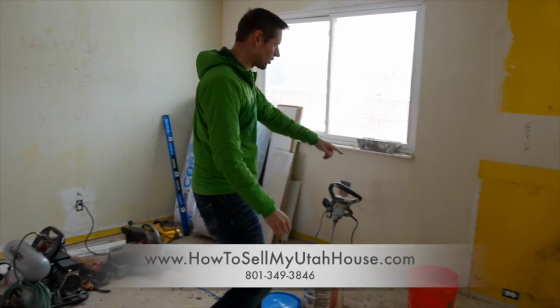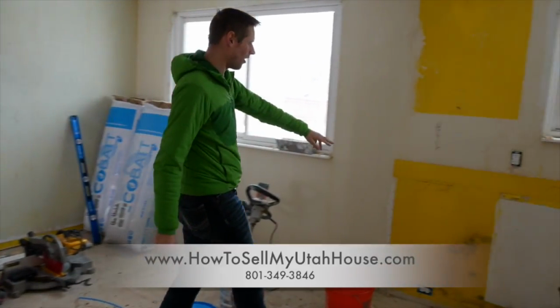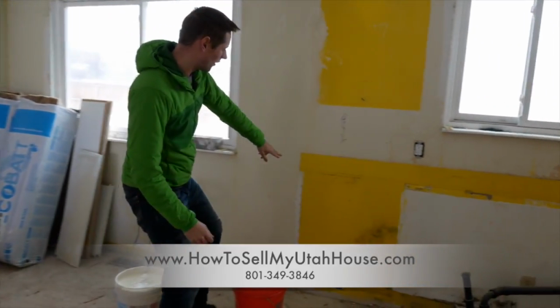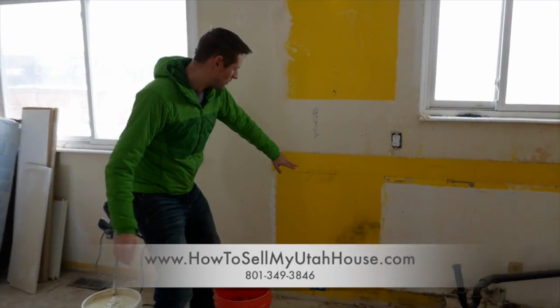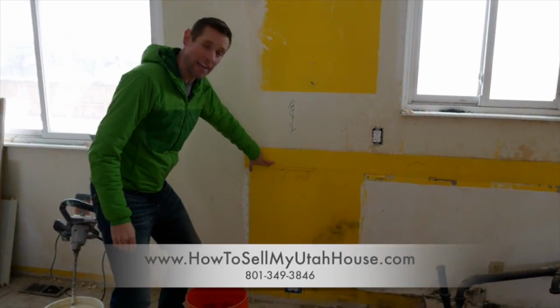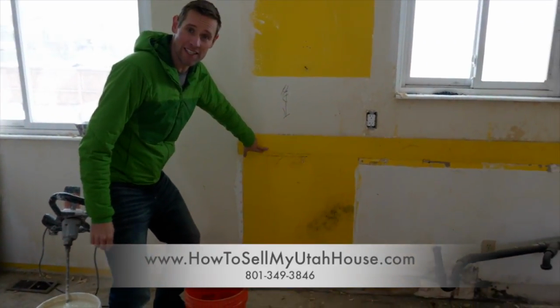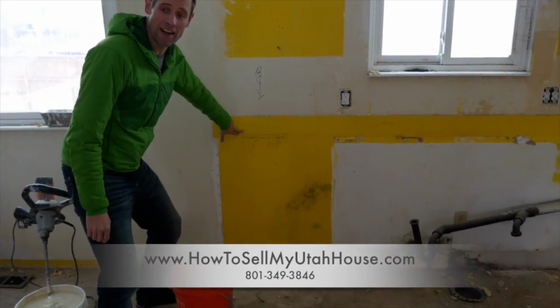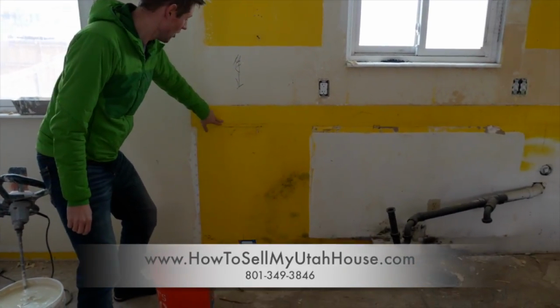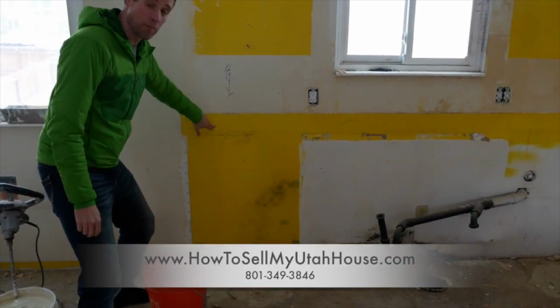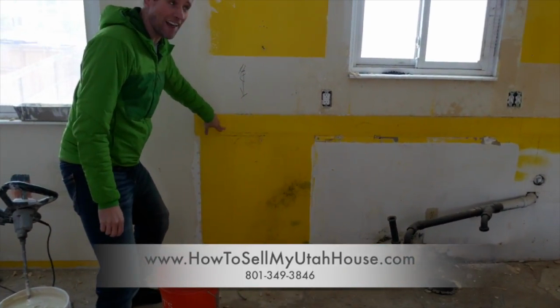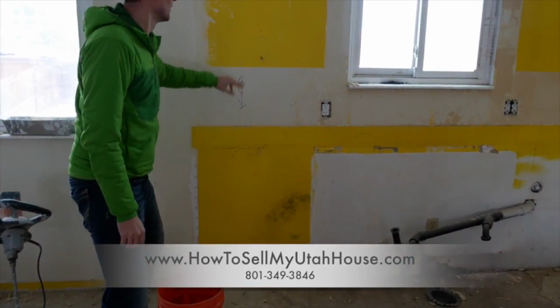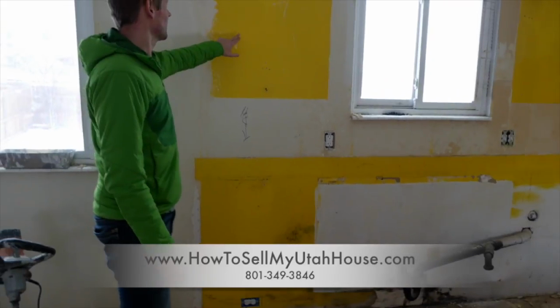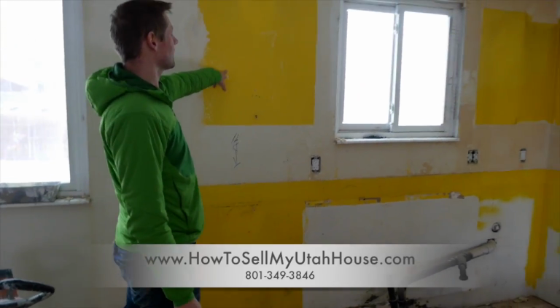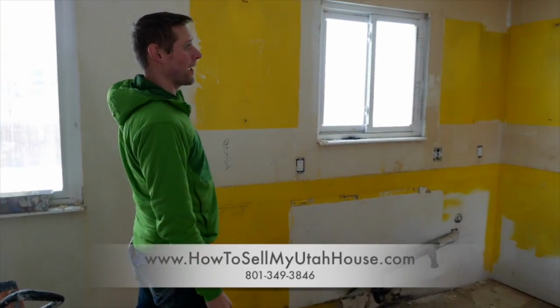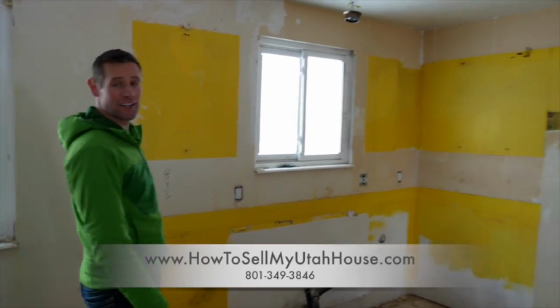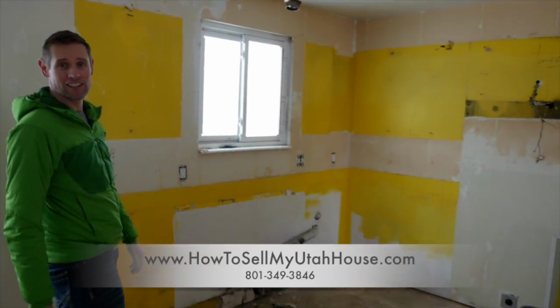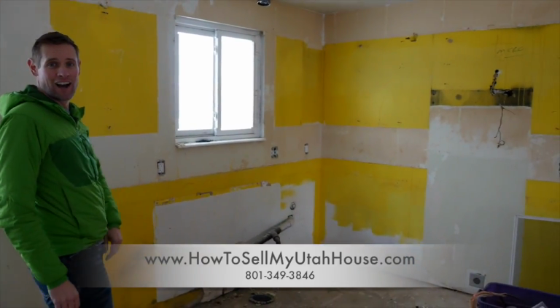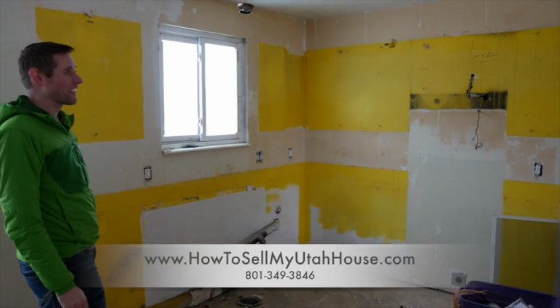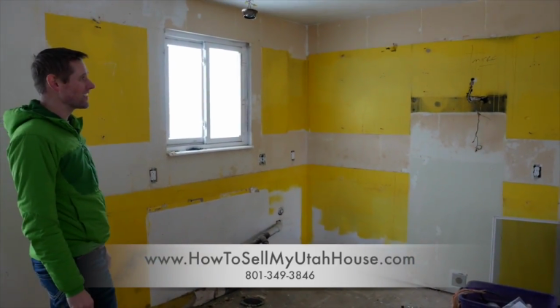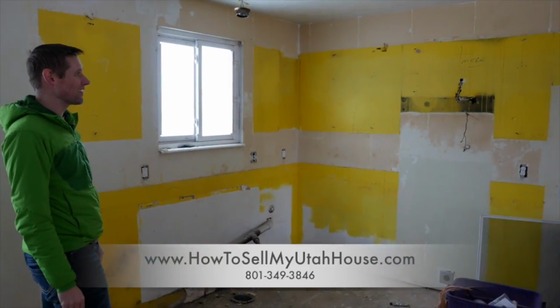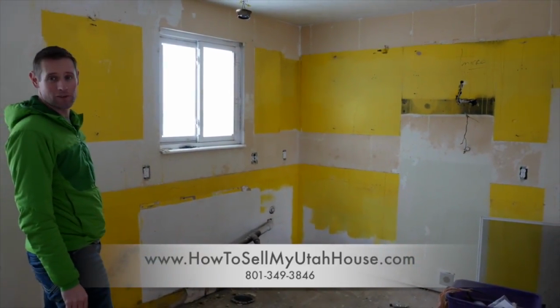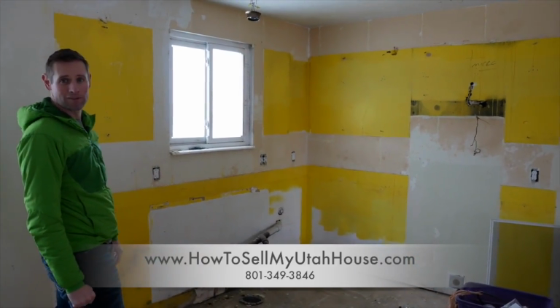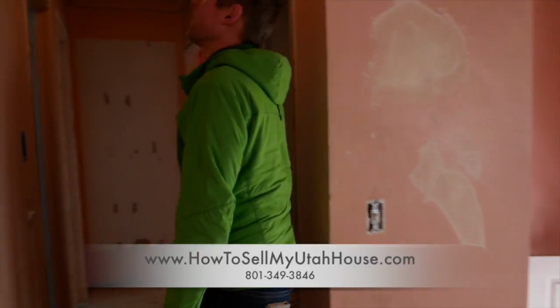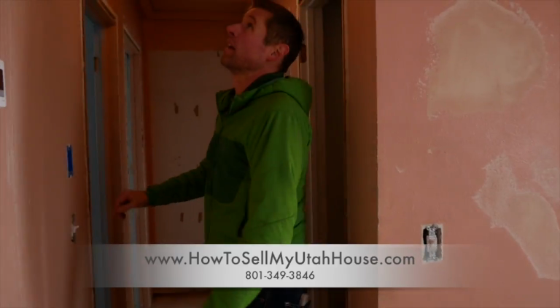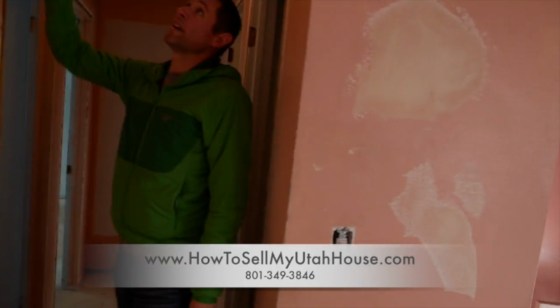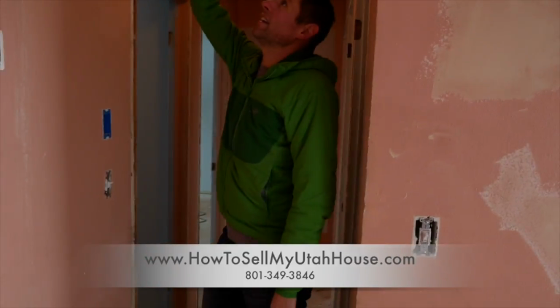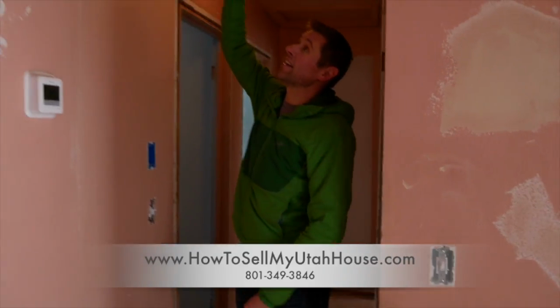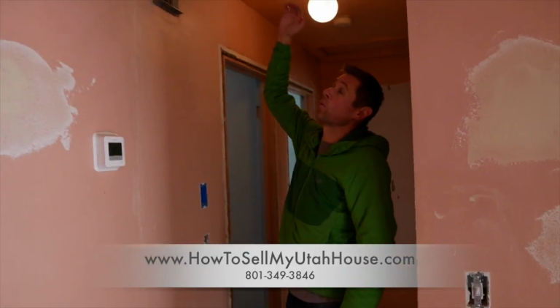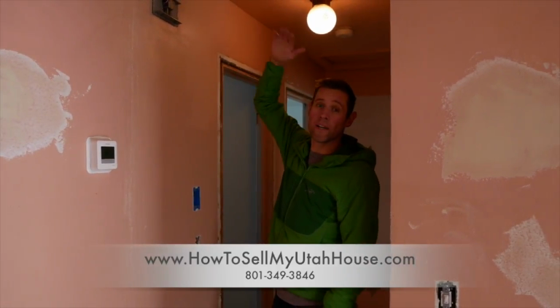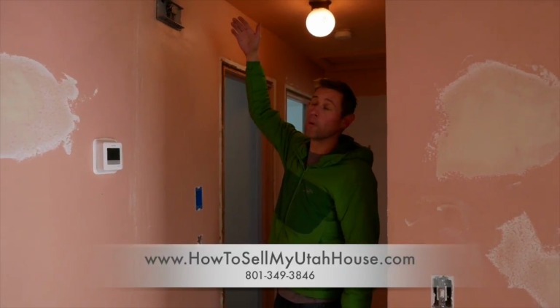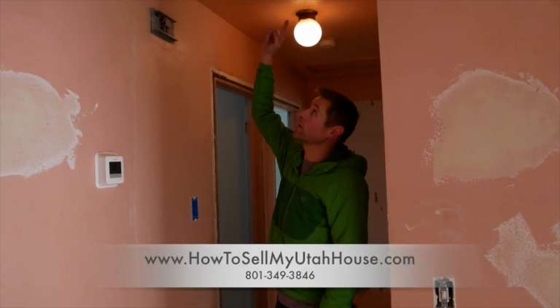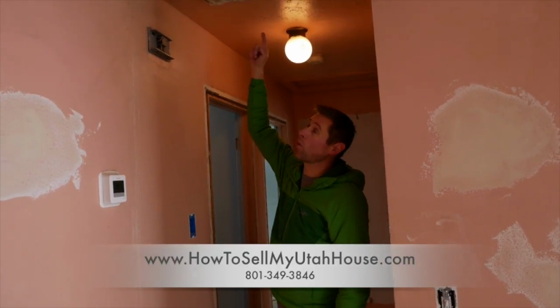You can see the original wall color before the cabinets even went in was a bright yellow — this is what somebody painted their kitchen back in 1973 or '74. The one thing we did is when we redid the roof, we took the swamp cooler off because we're going to add an air conditioning system.